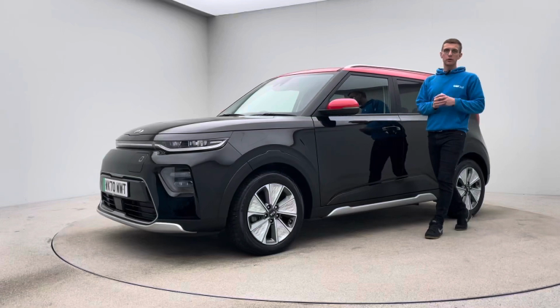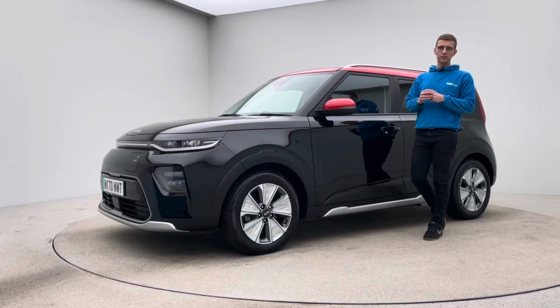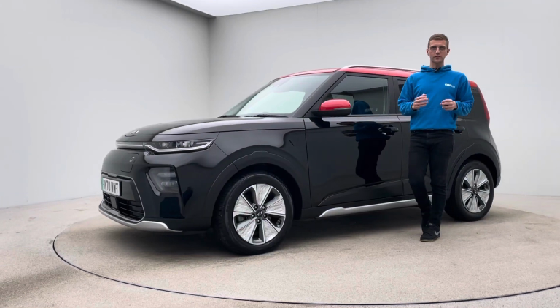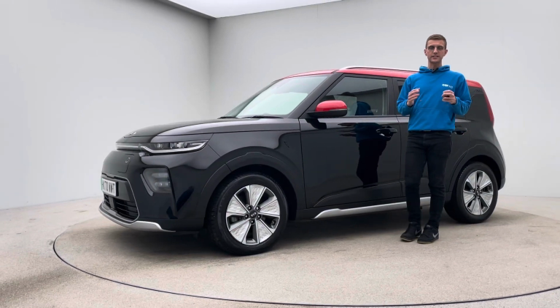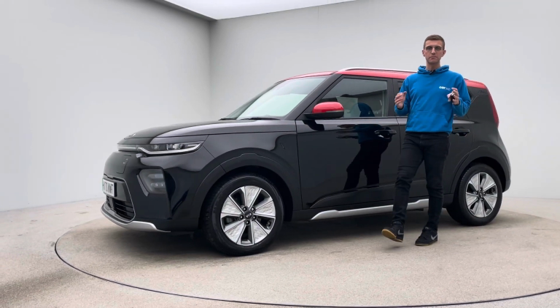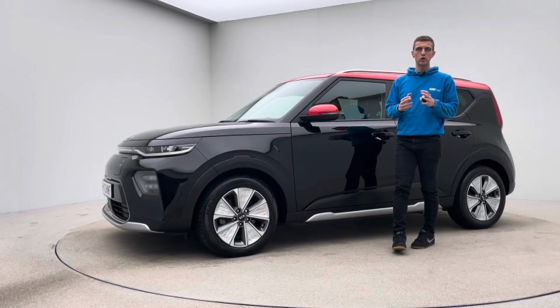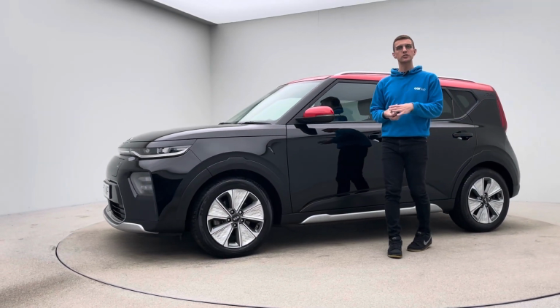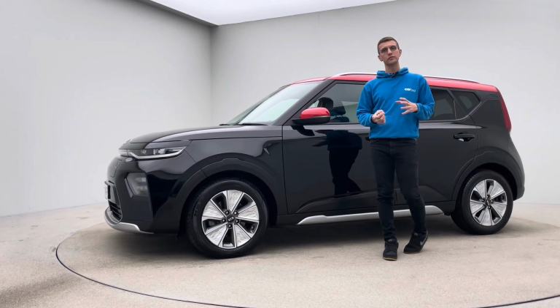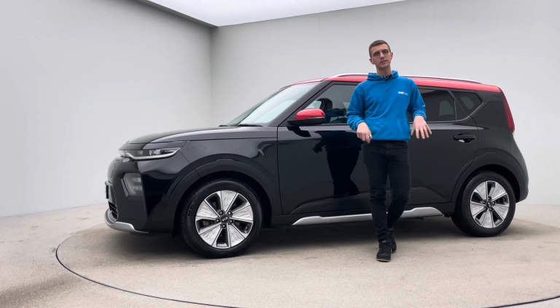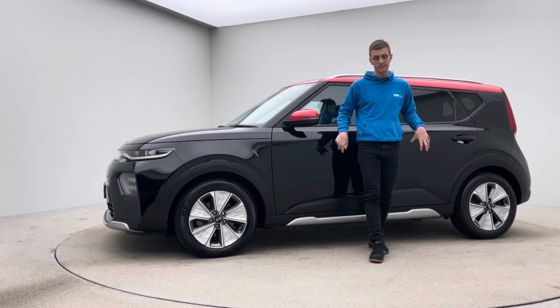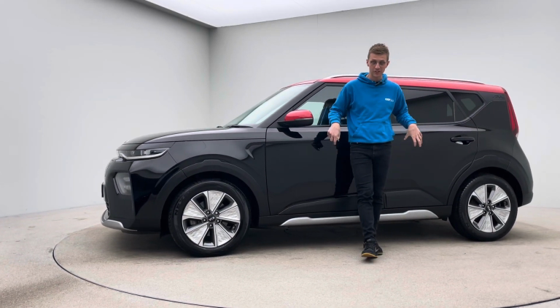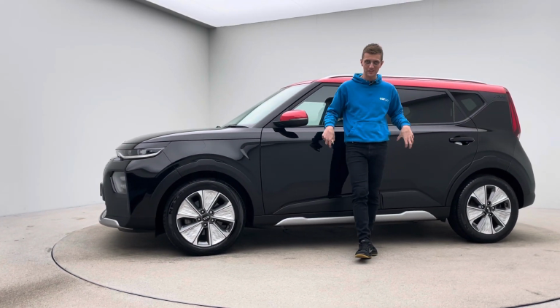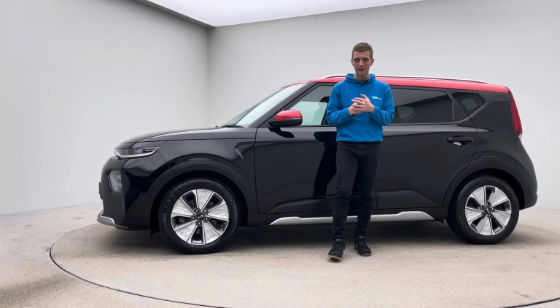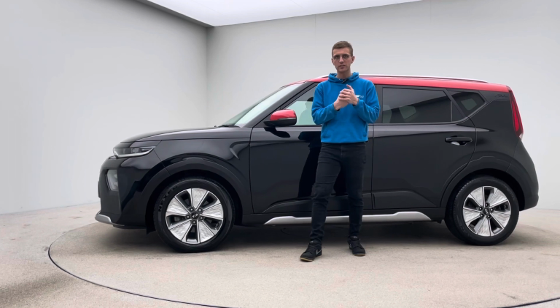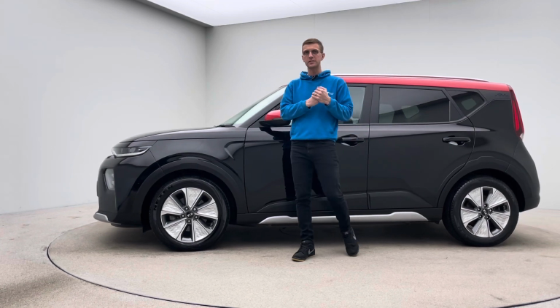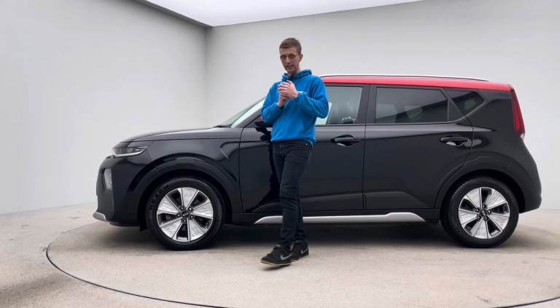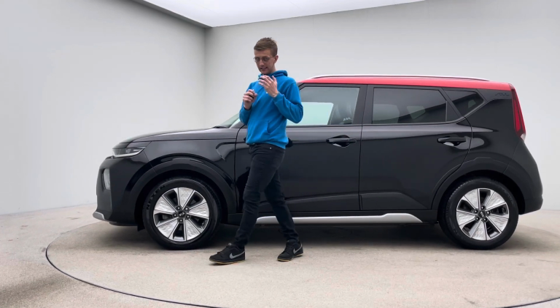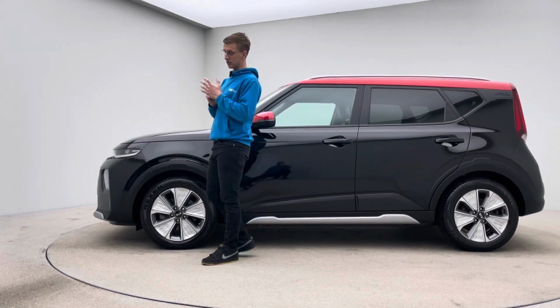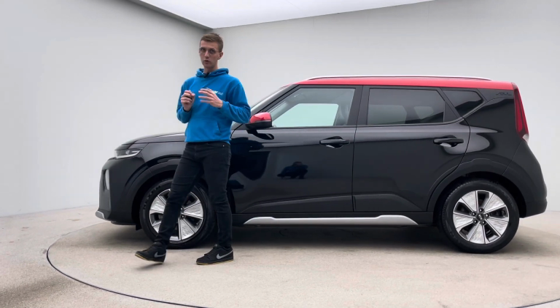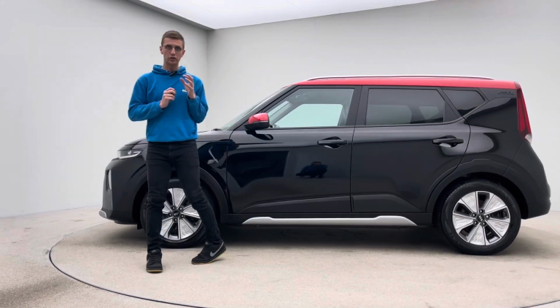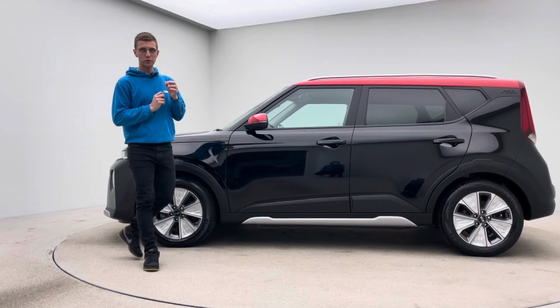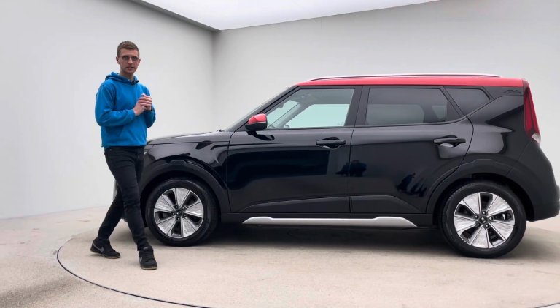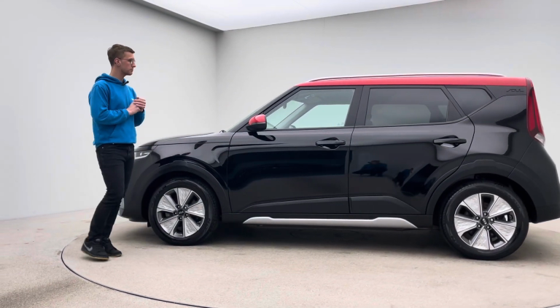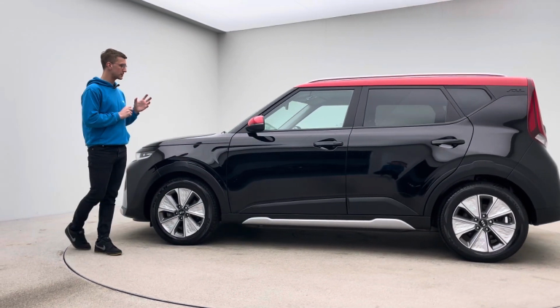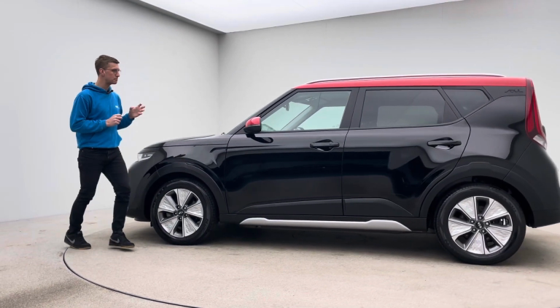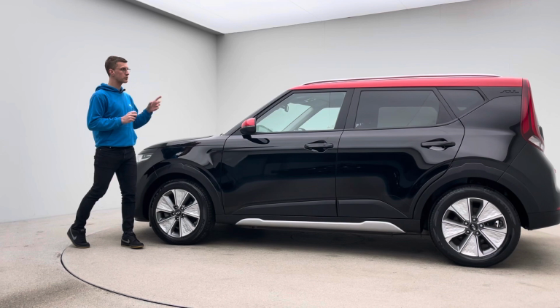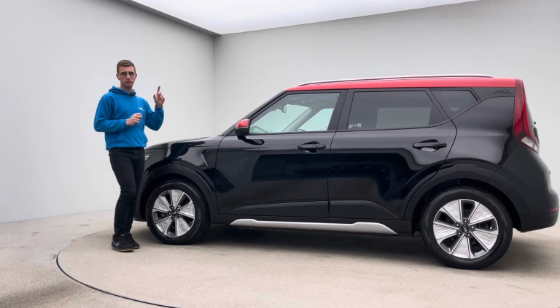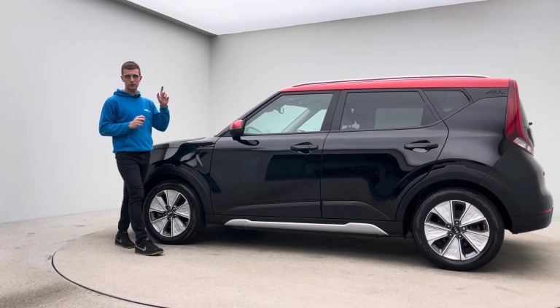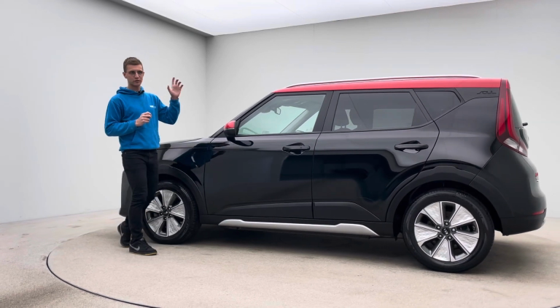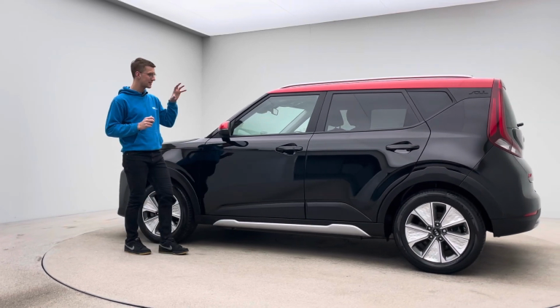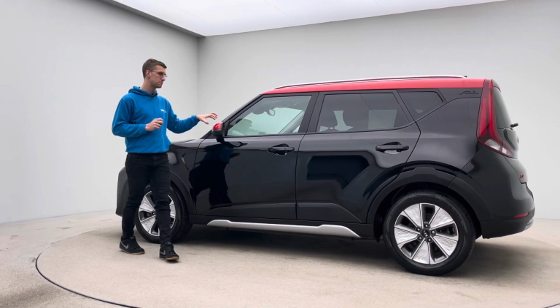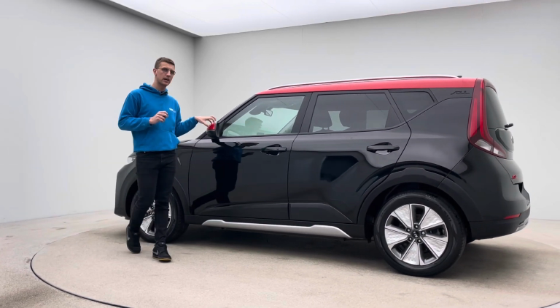Hello and welcome to Car360. My name's Ross and this is a short video presentation on this car behind us — our 70 plate Kia Soul, just over 27,000 miles, in black with the contrasting red roof and mirror caps.